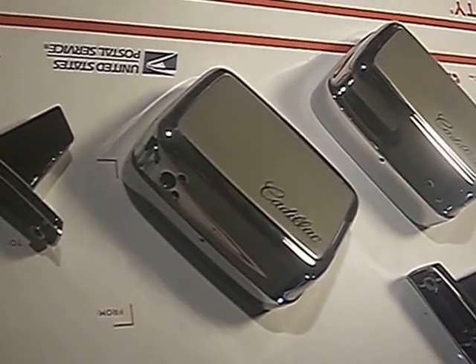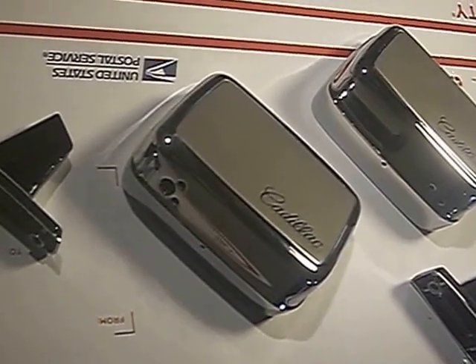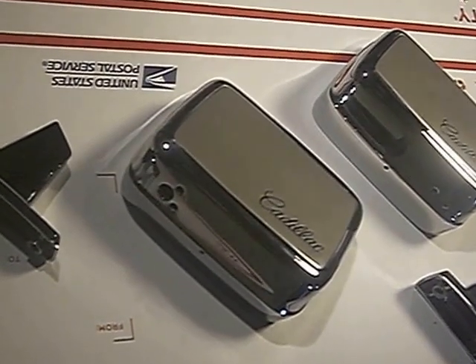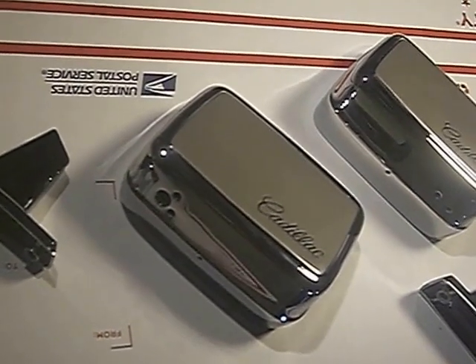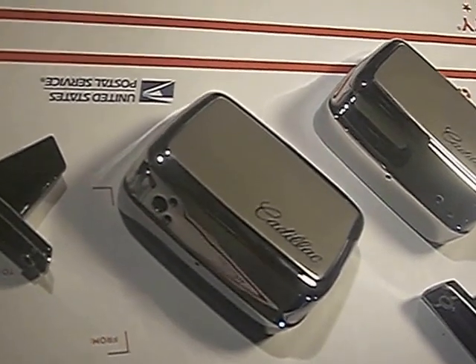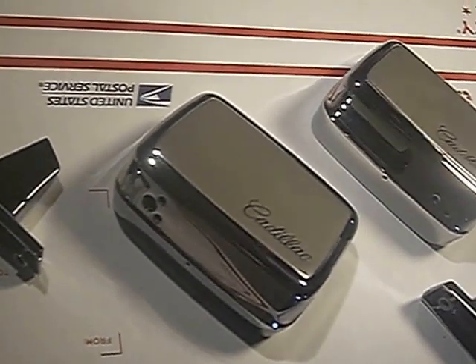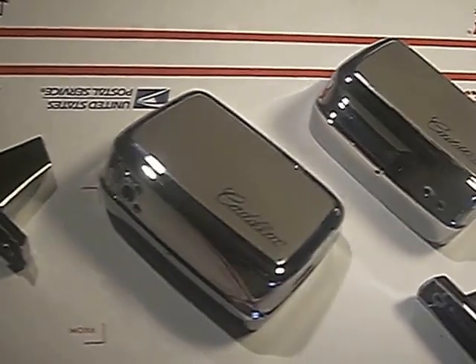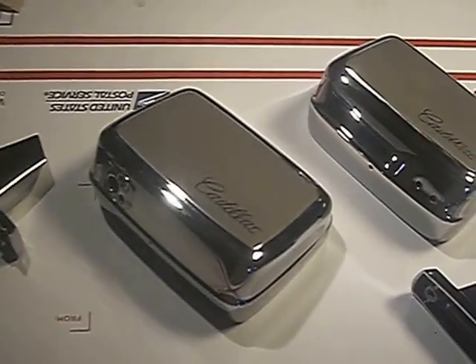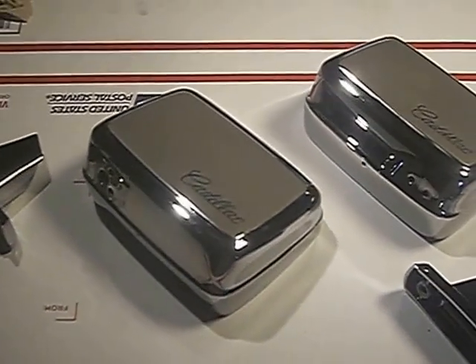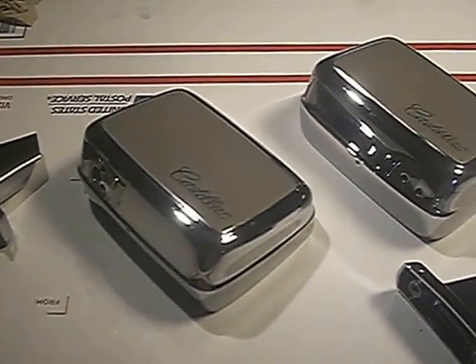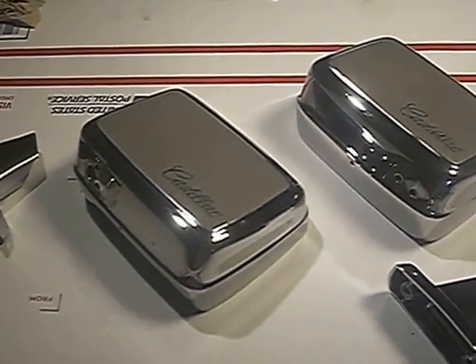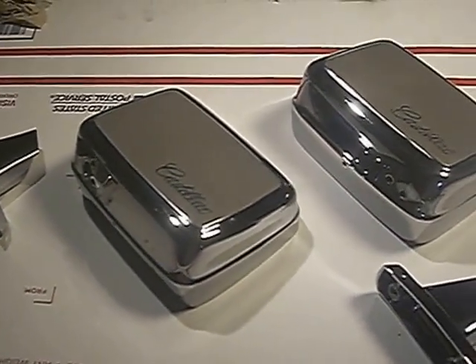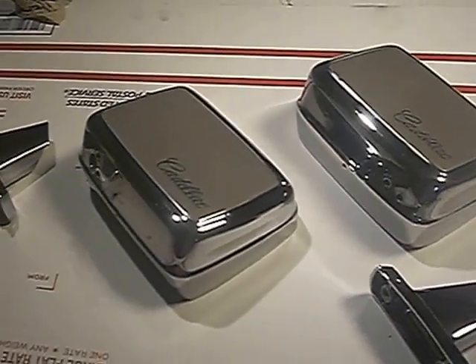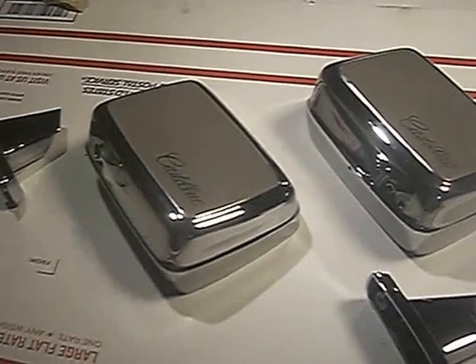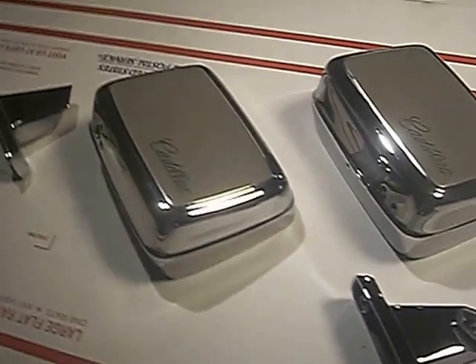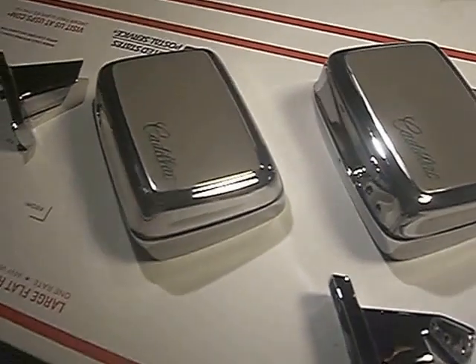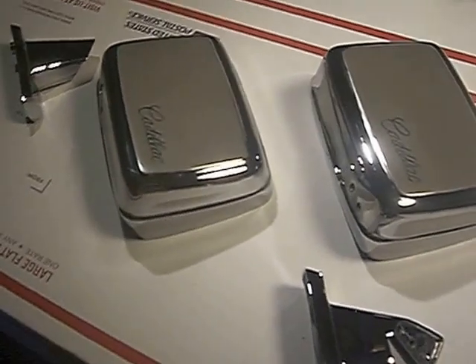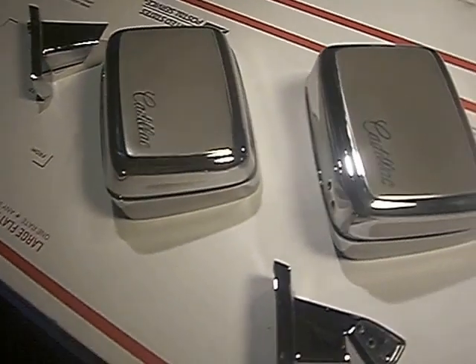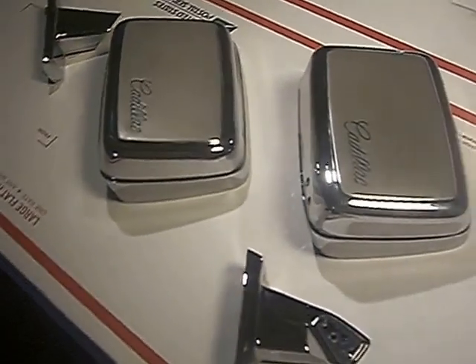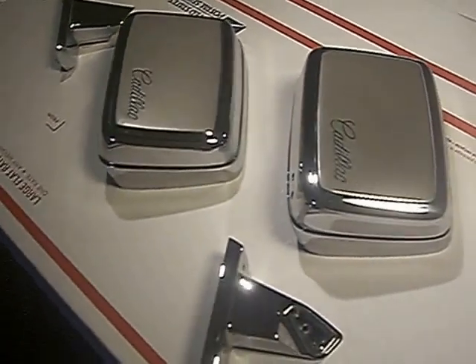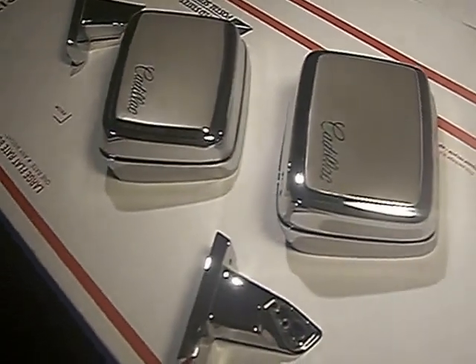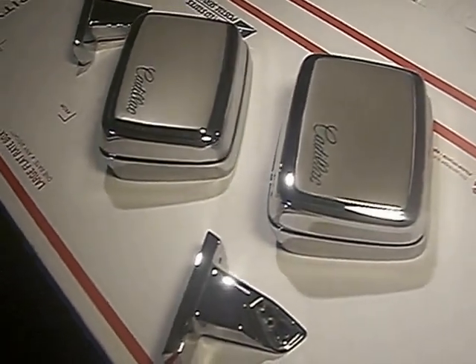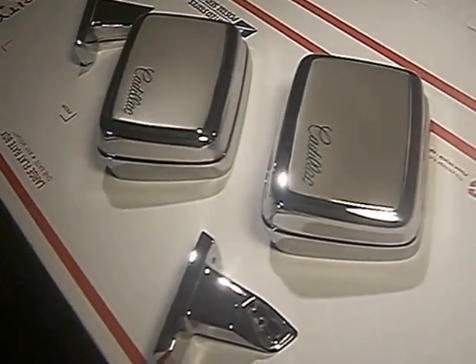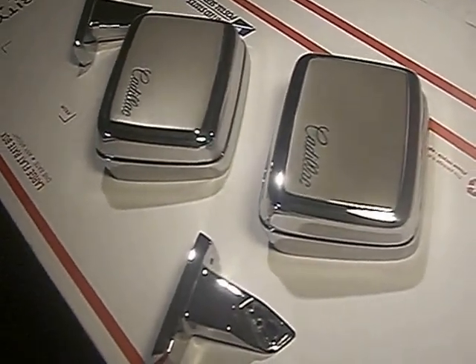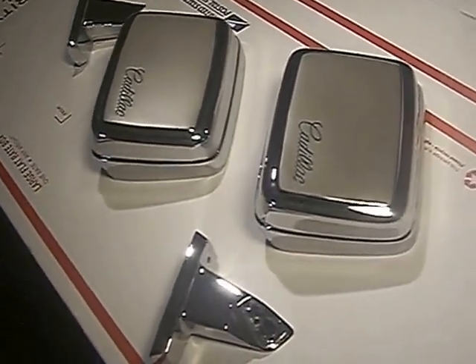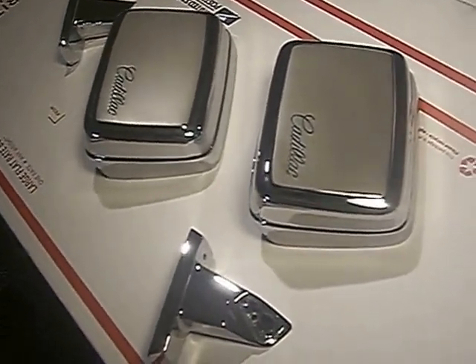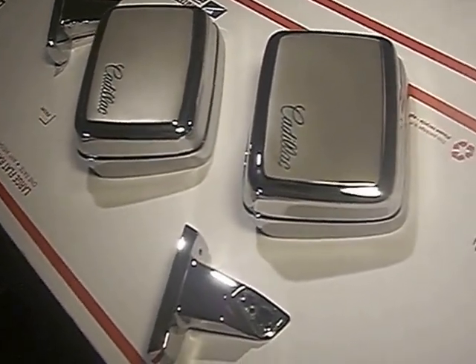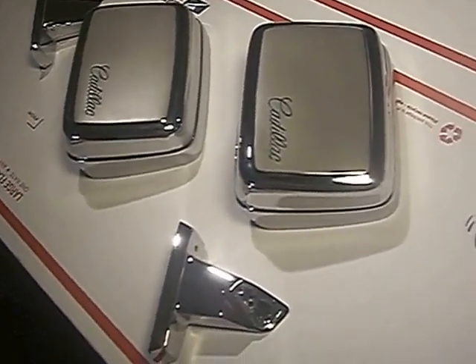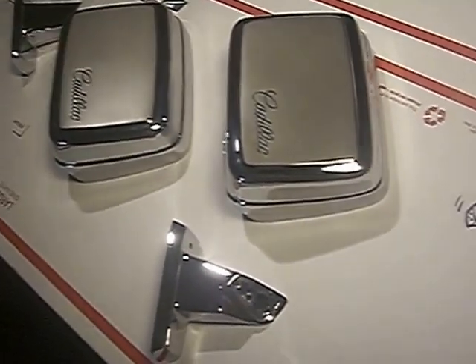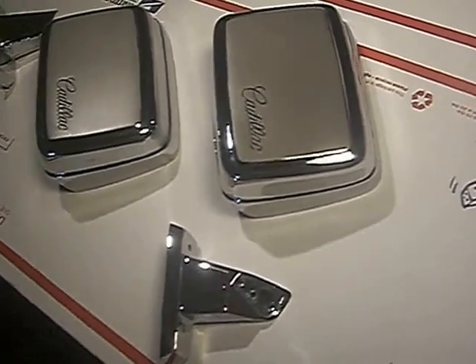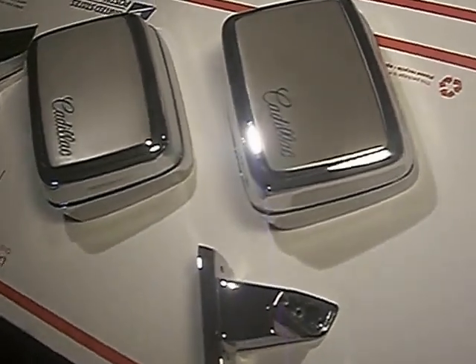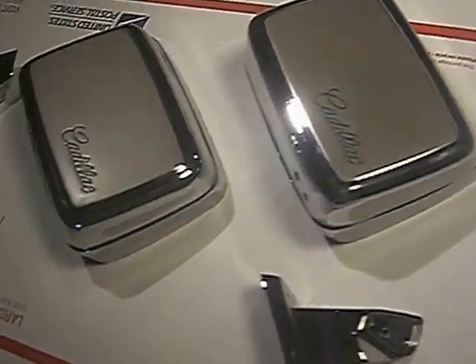Today is August 8th and these are the two 1968 Cadillac Eldorado reconditioned body side mirrors going to Rich McDonald in California.